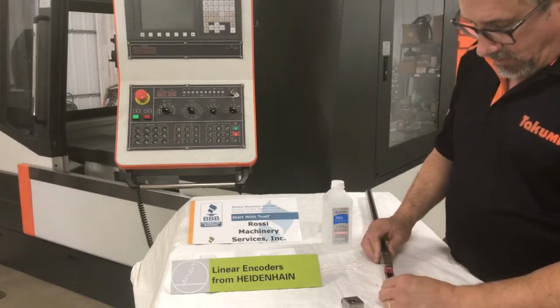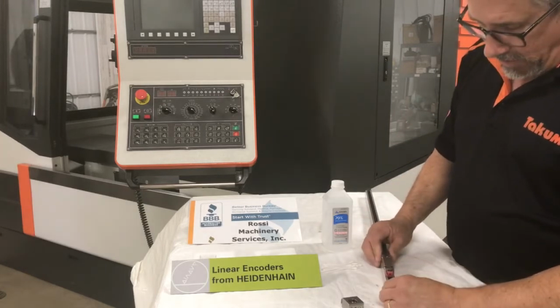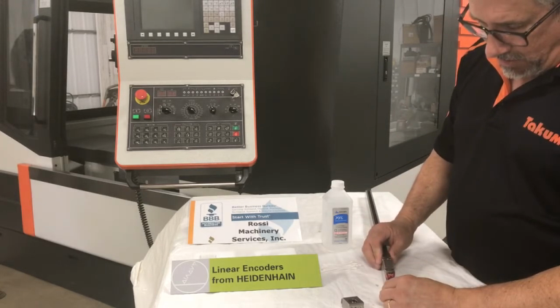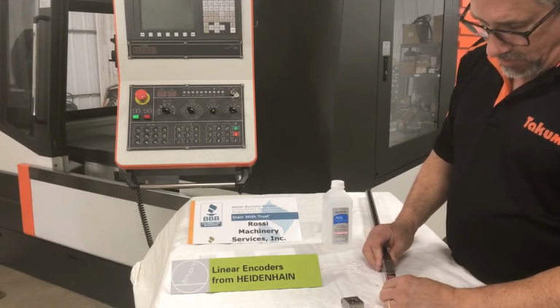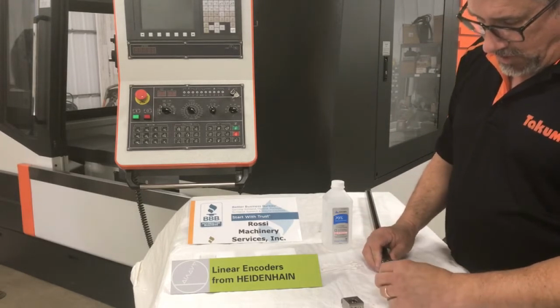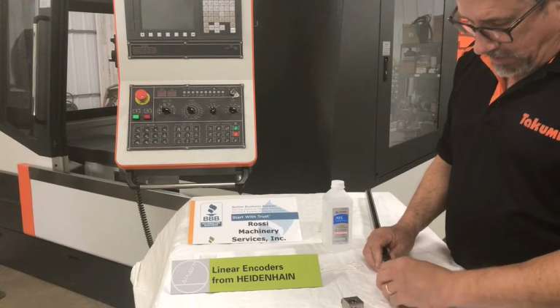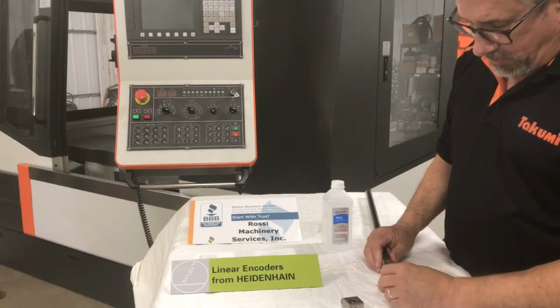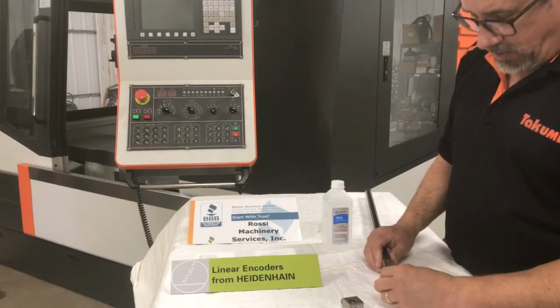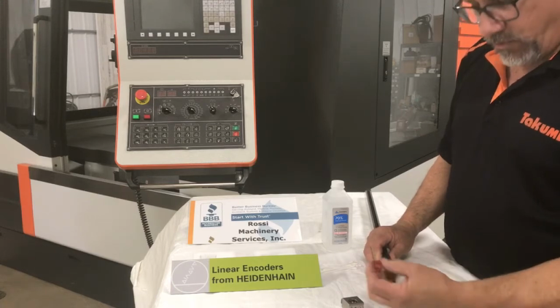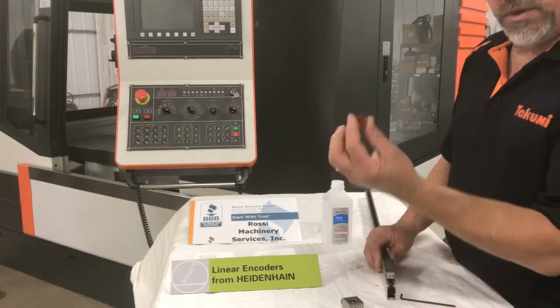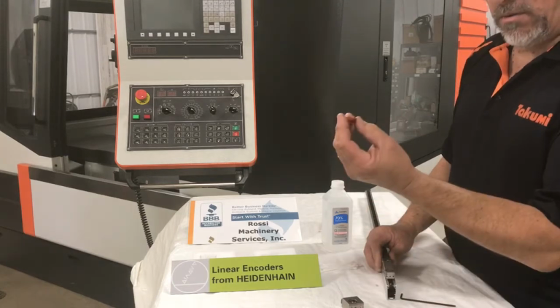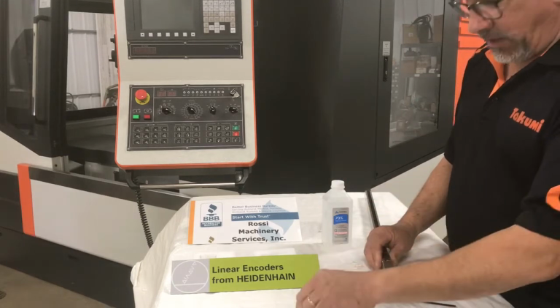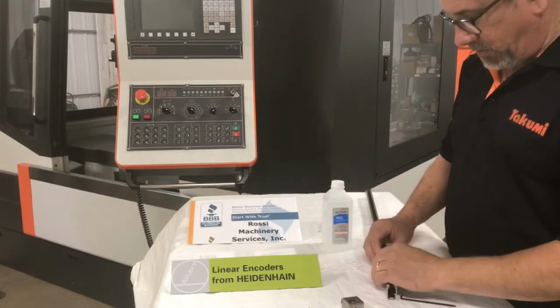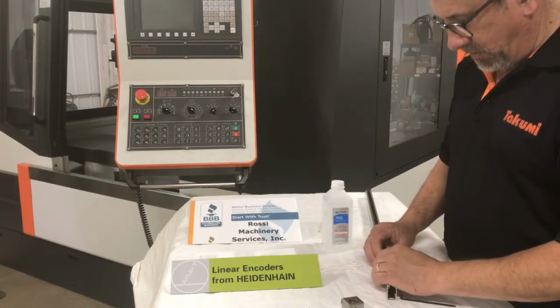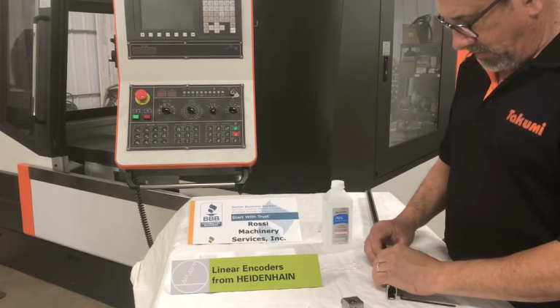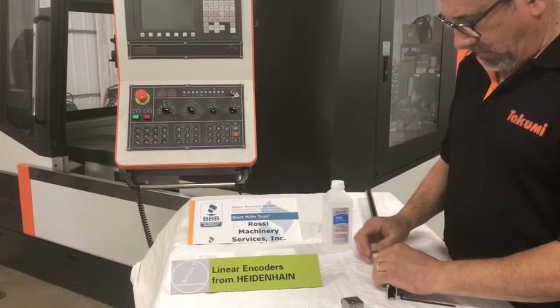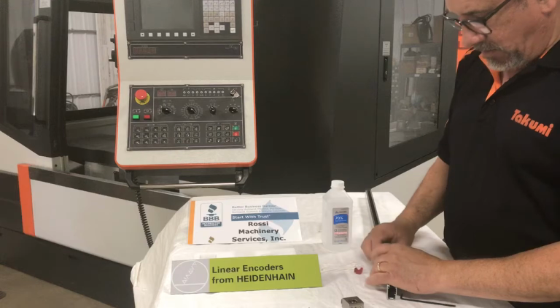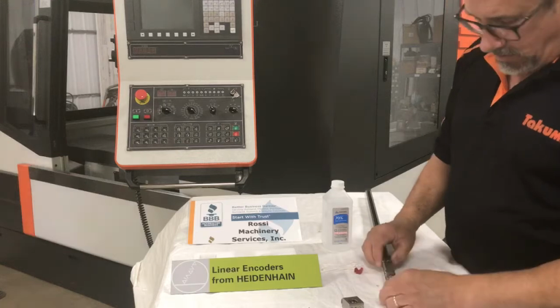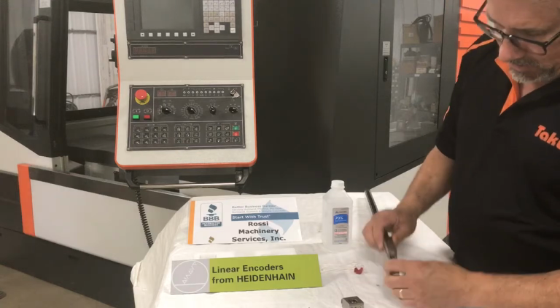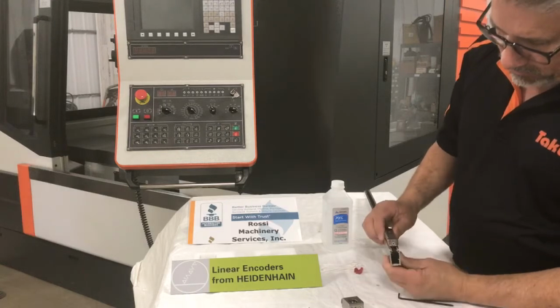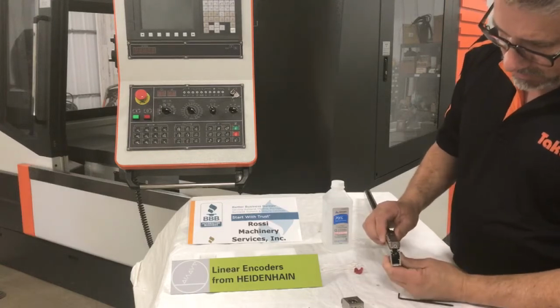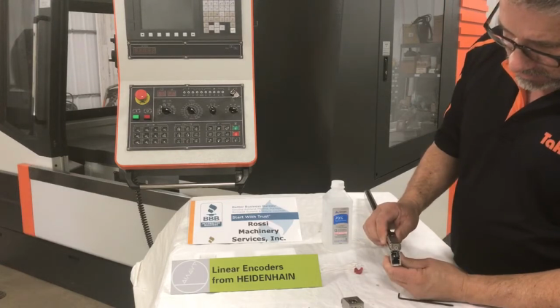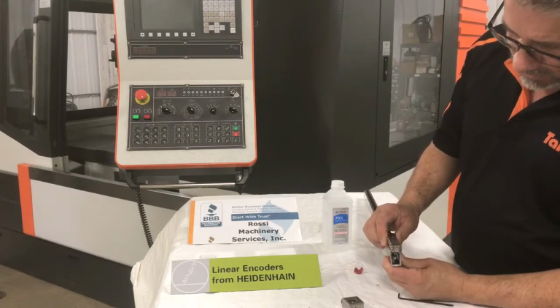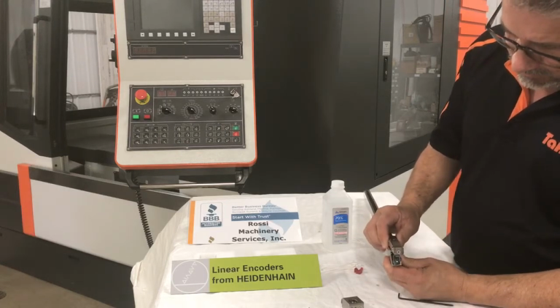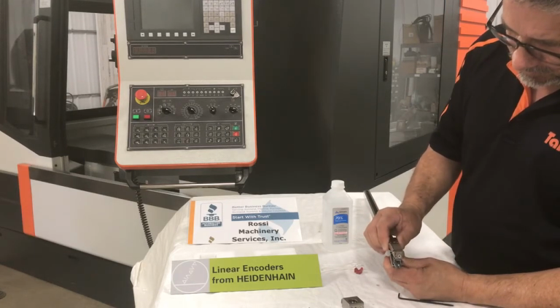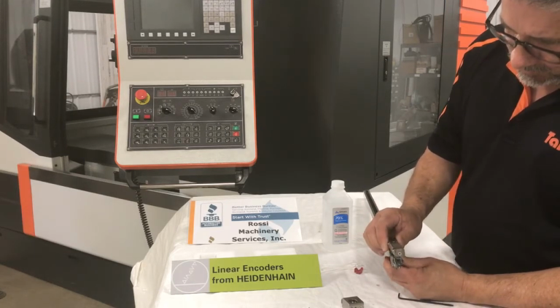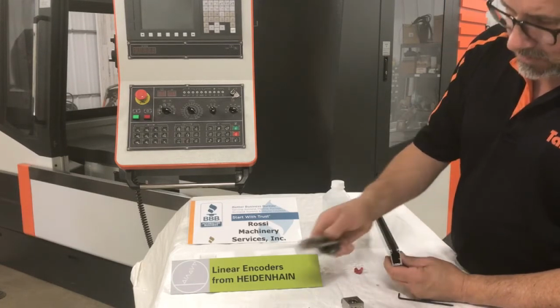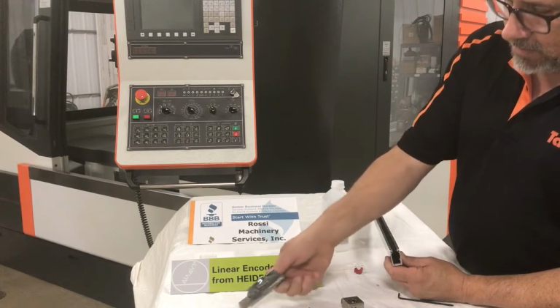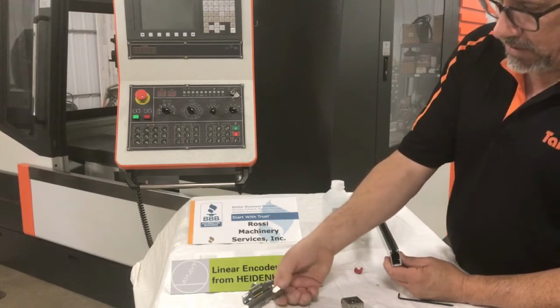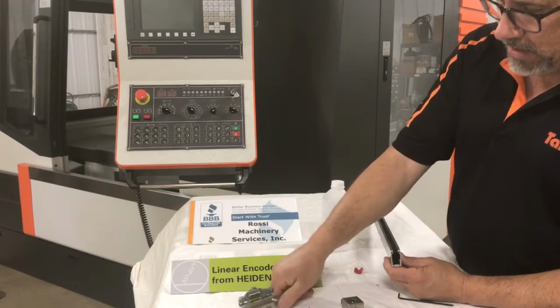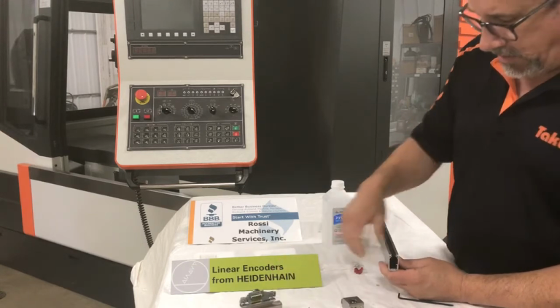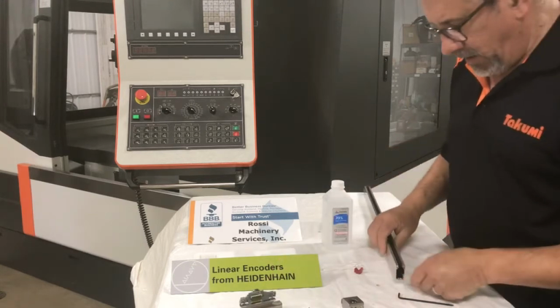We slide the scale as close to the end as possible and remove the little red clips. Then it's safe to slide the scanning unit out. We'll set it aside and clean it later.